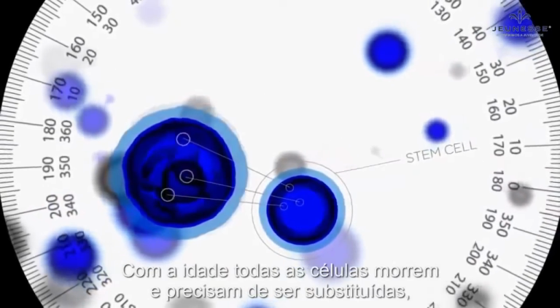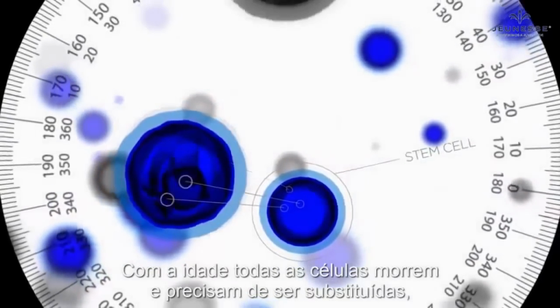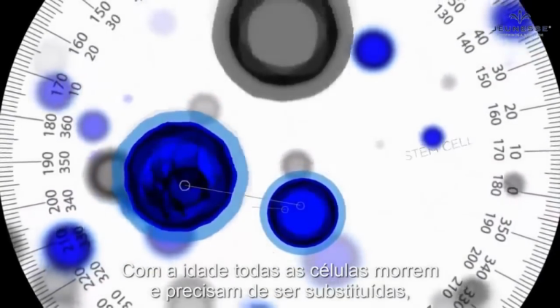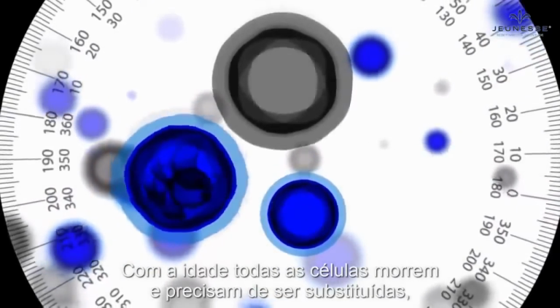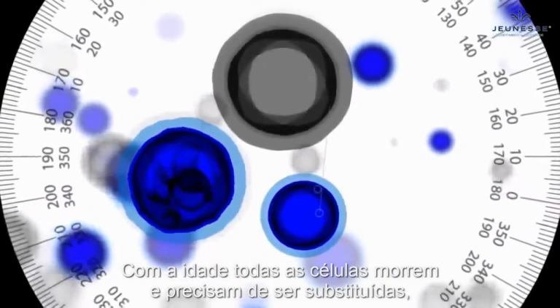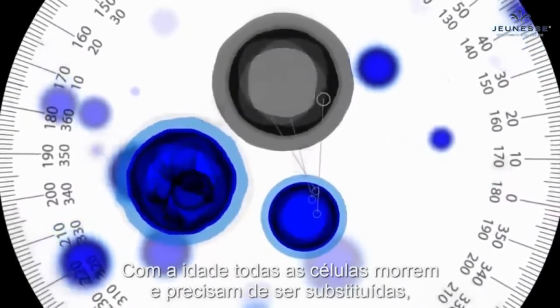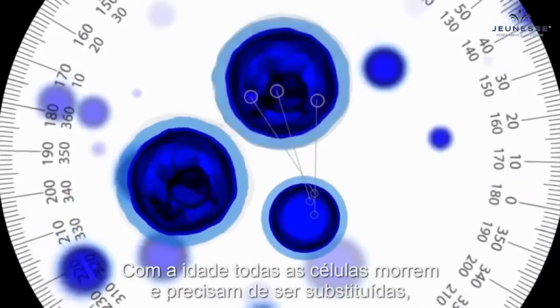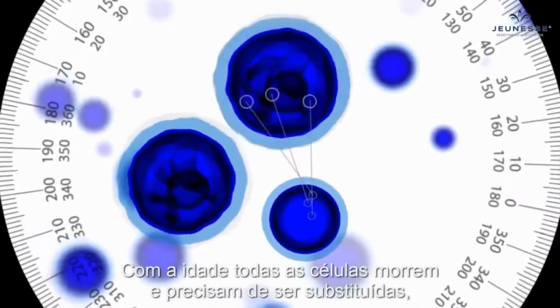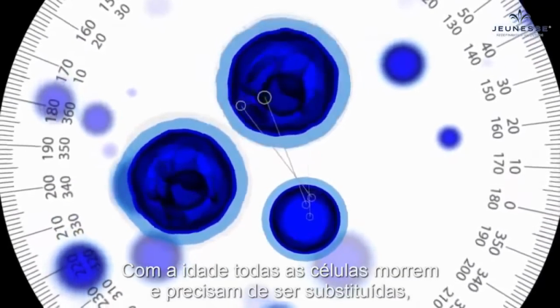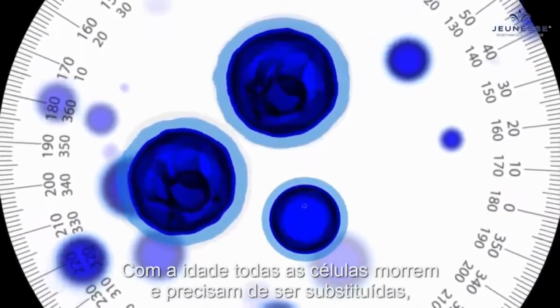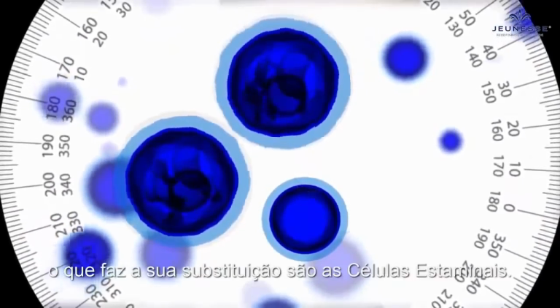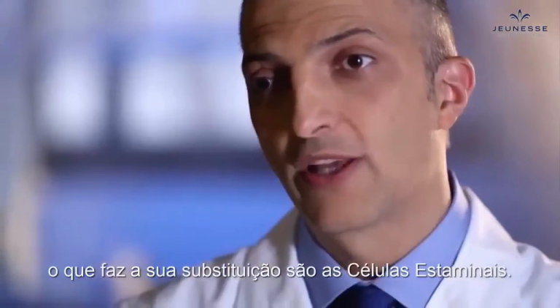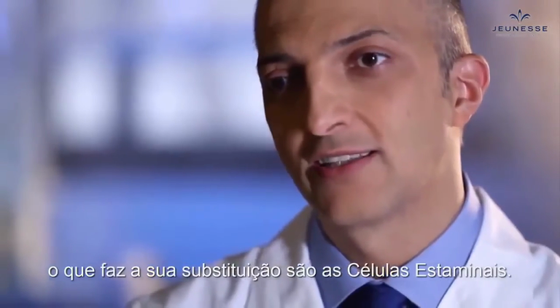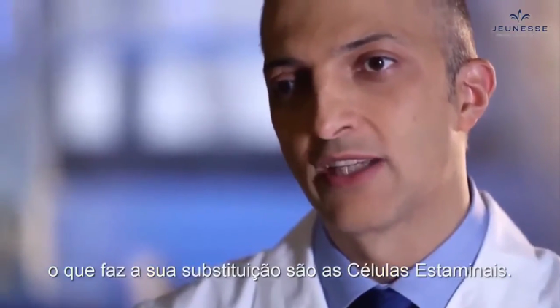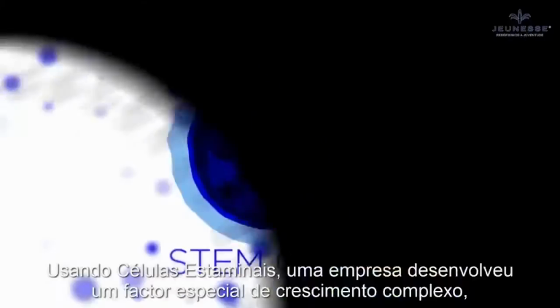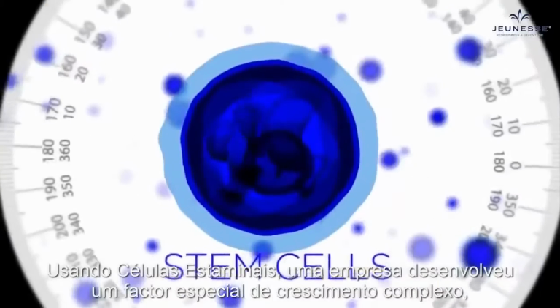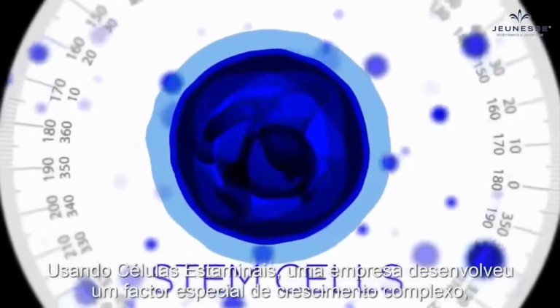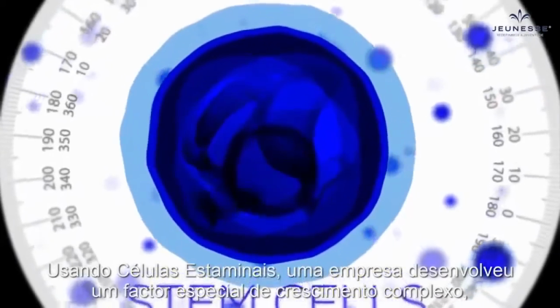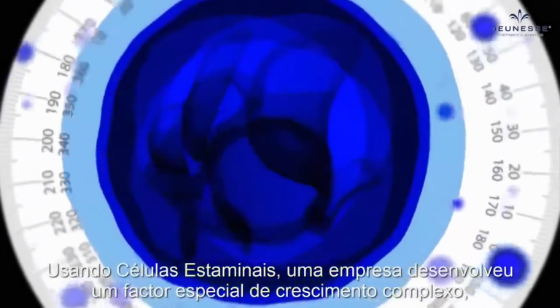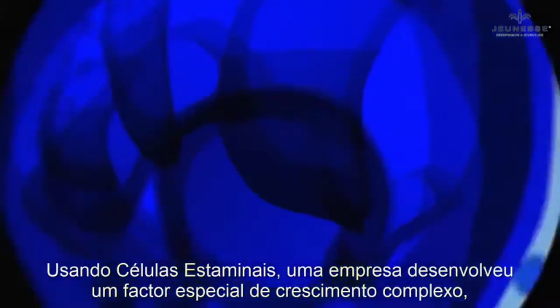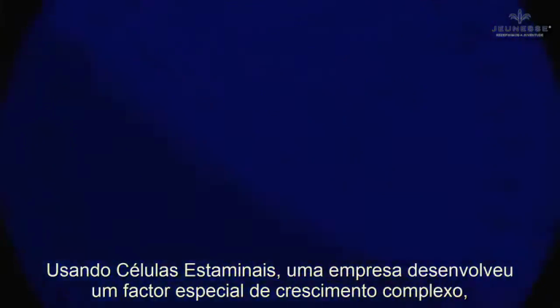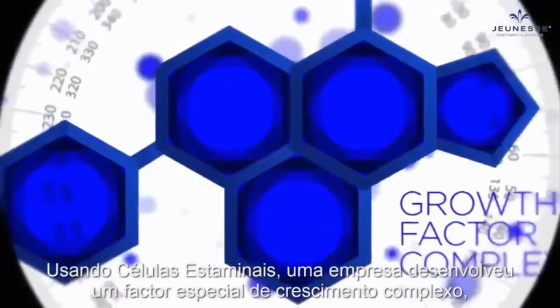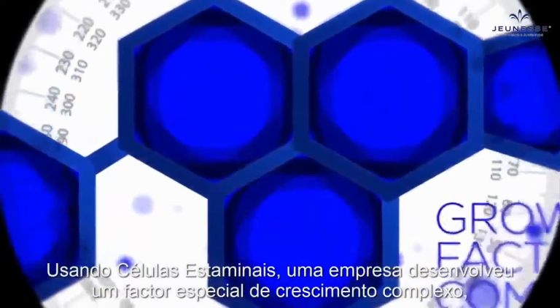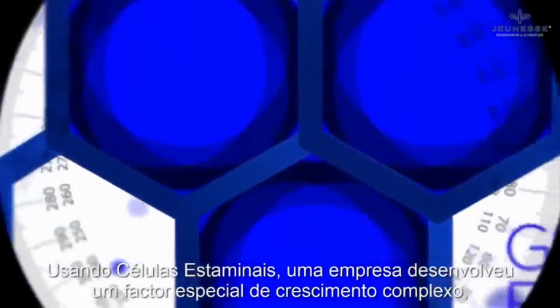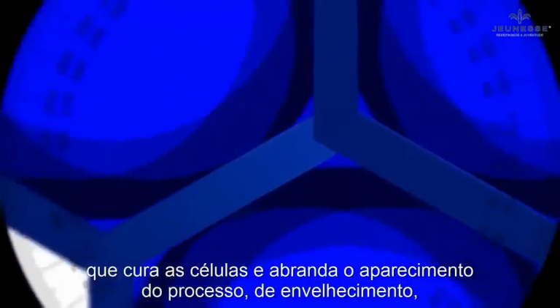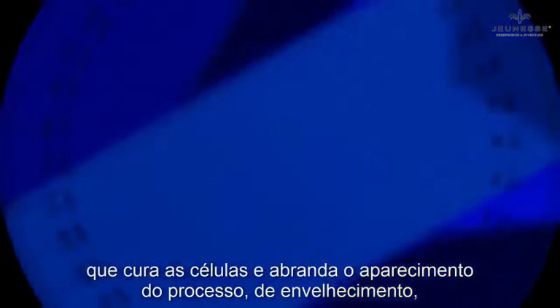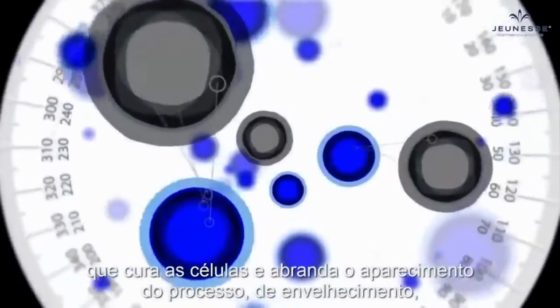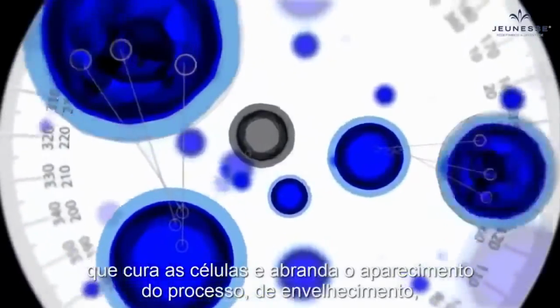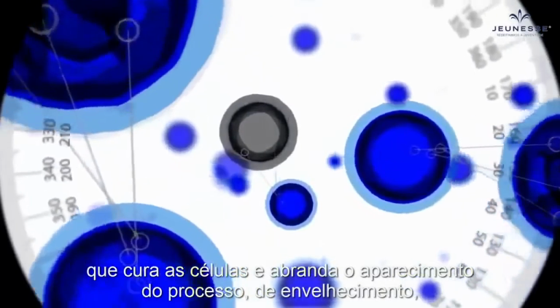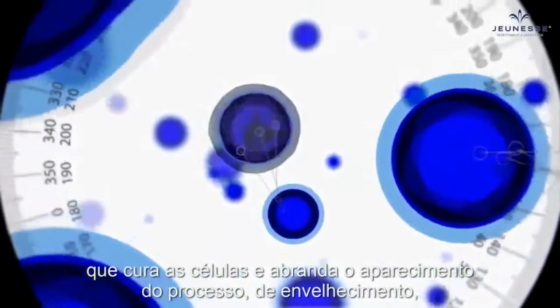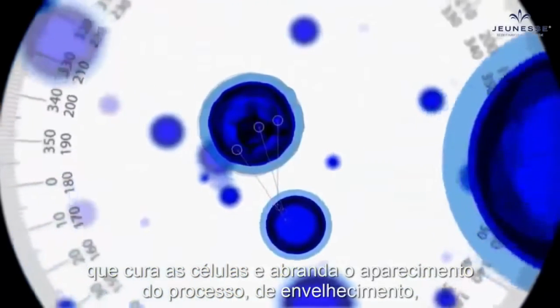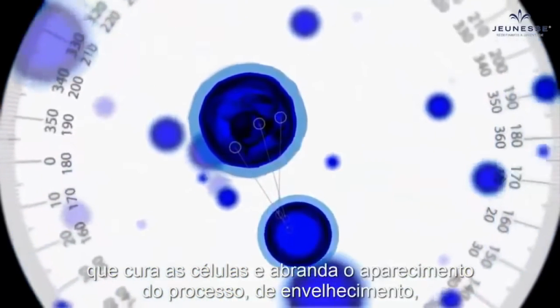As we age, every cell breaks down and needs to be replaced, and what replaces it is the stem cells. By using stem cells, a company has developed a special growth factor complex that heals our cells and slows down the appearance of the aging process.